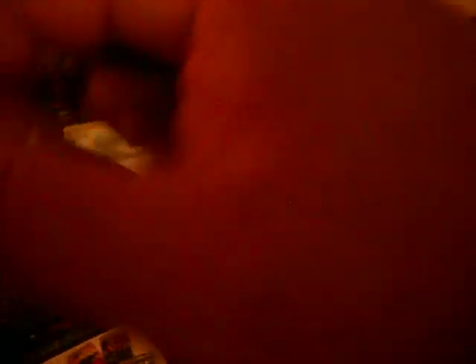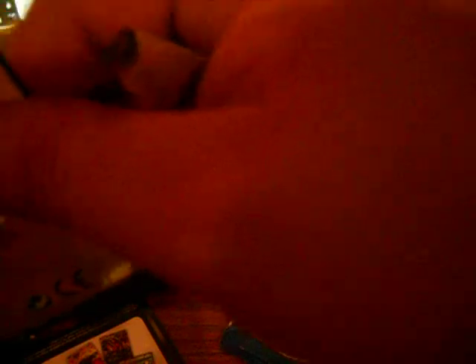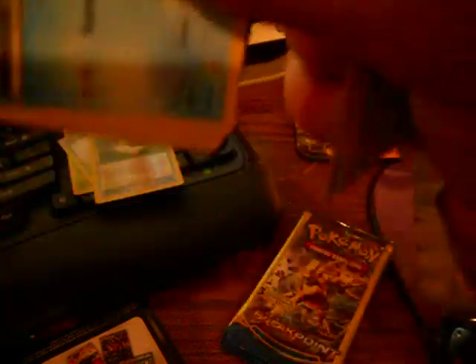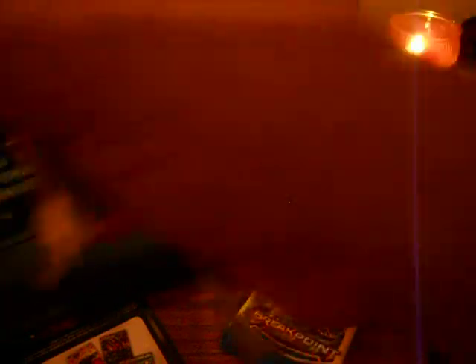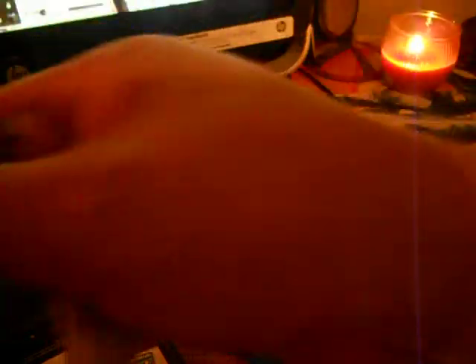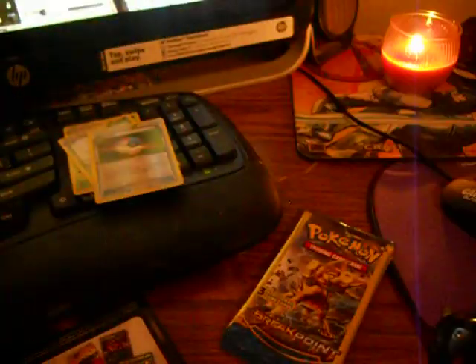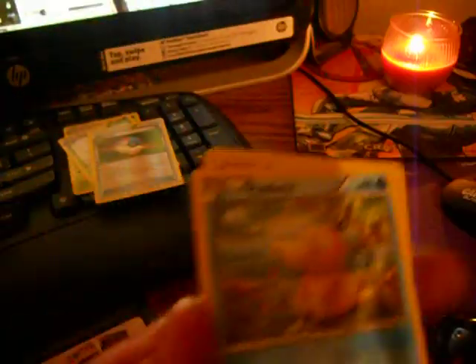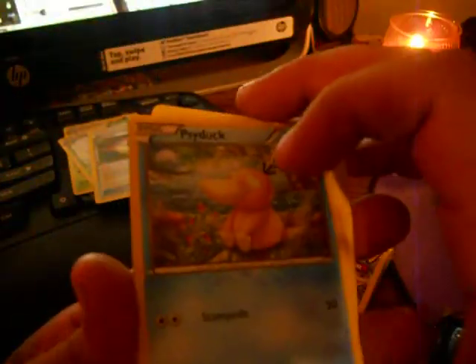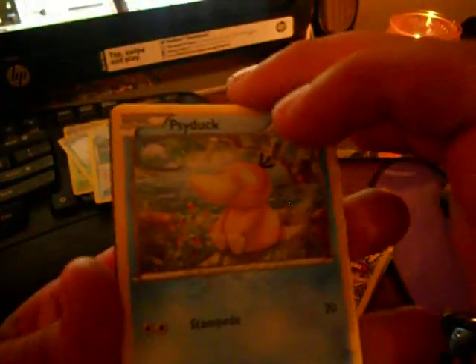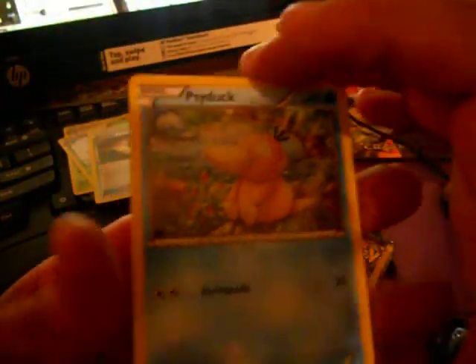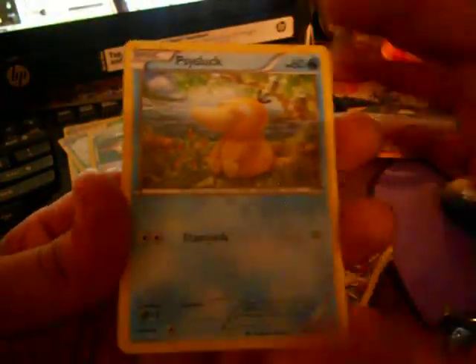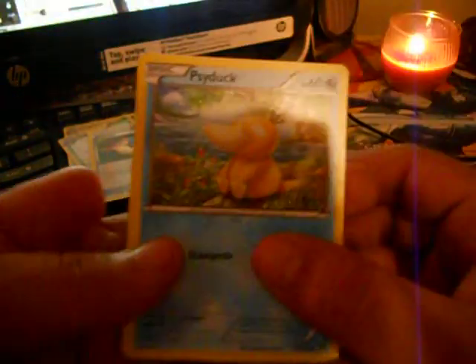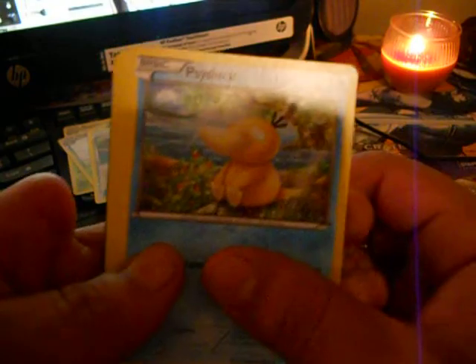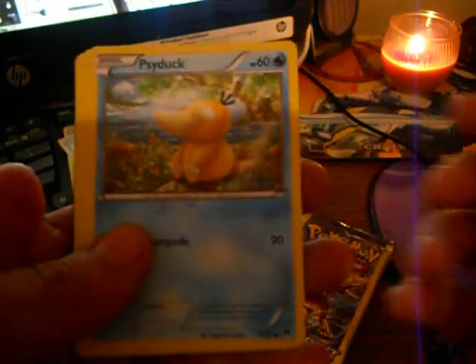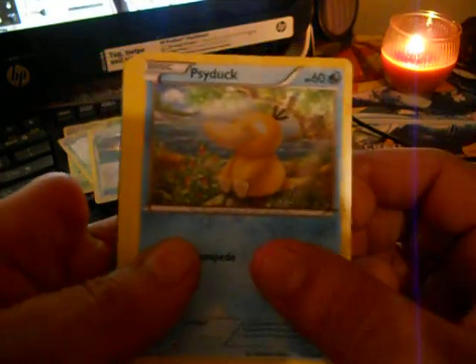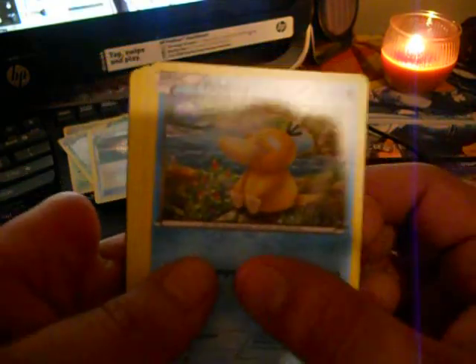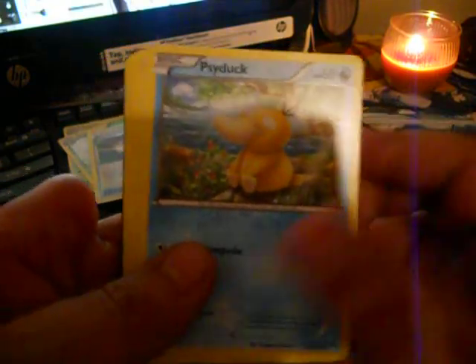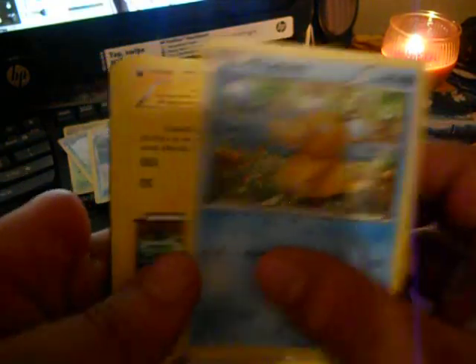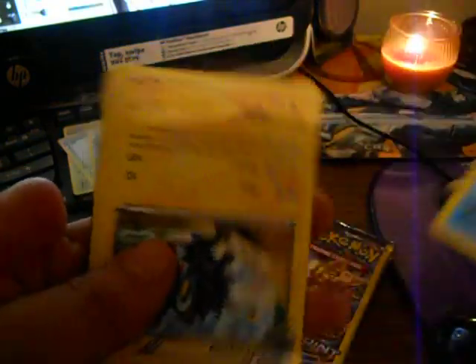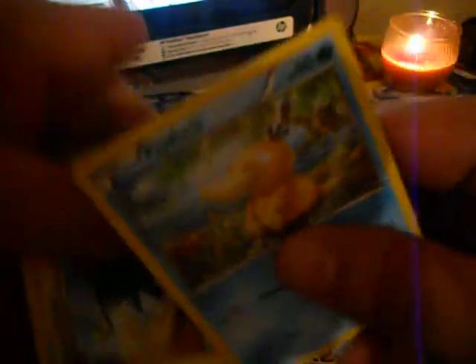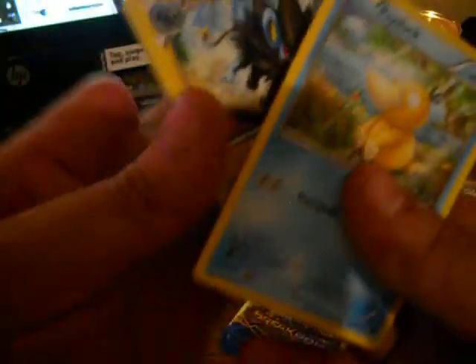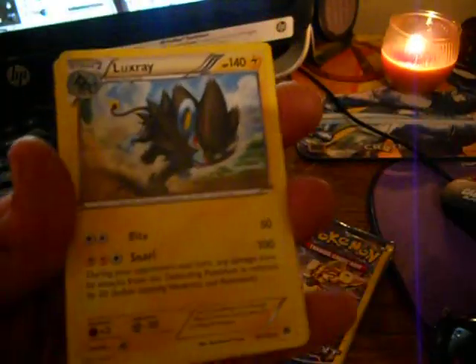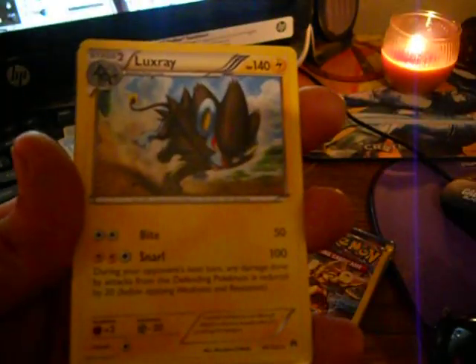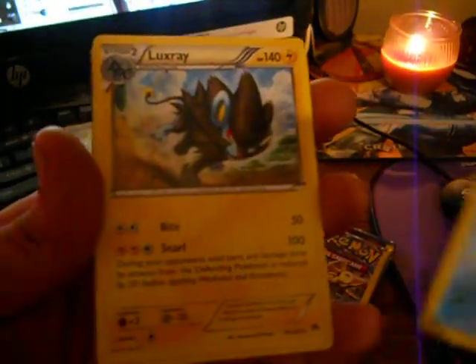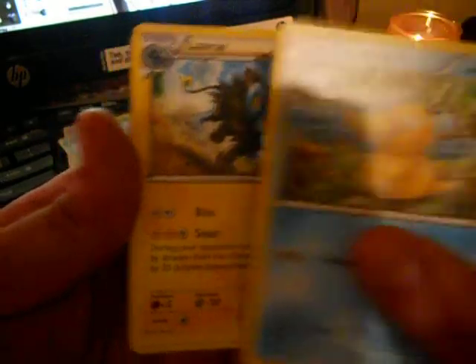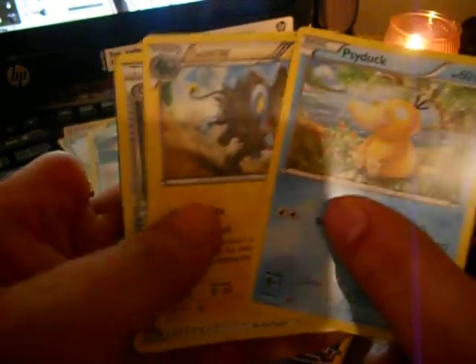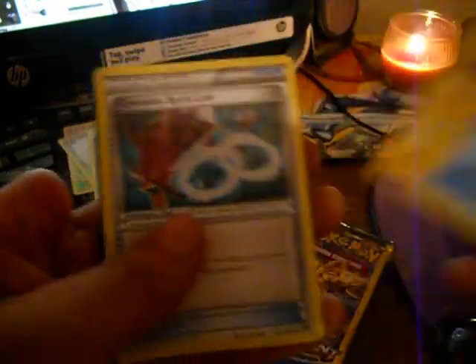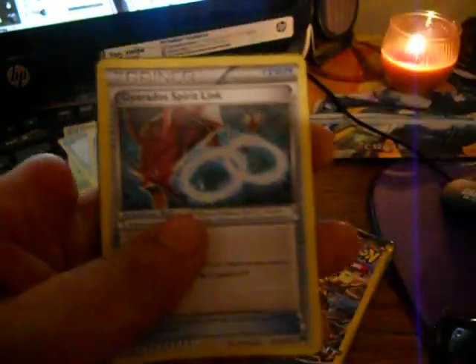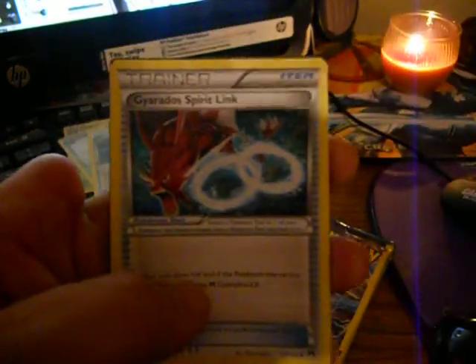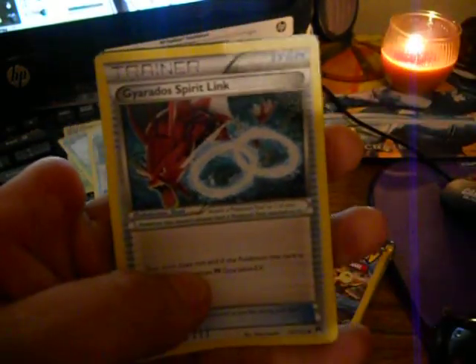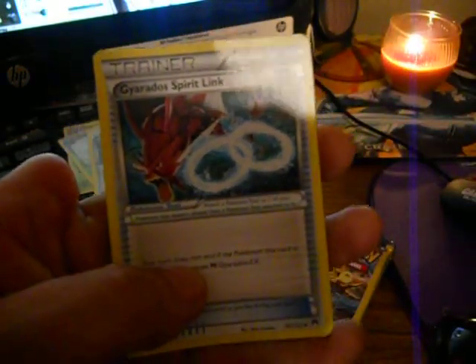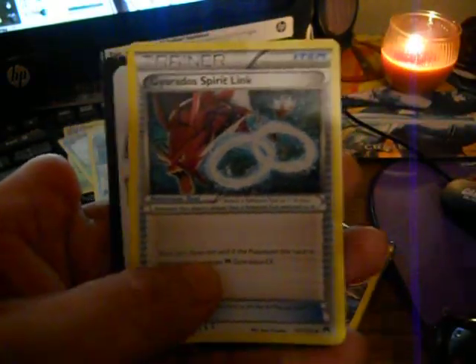I will not be buying these packs anymore since I already got them and did an opening on them. Alright, we got a Psyduck, a Luxray, and a Gyarados Spirit Link.